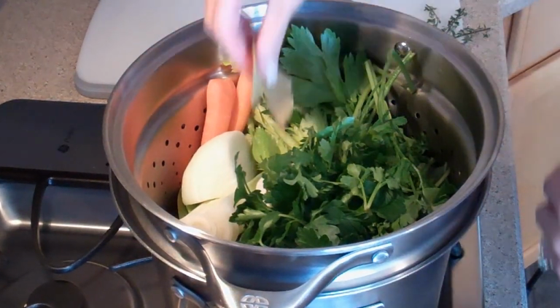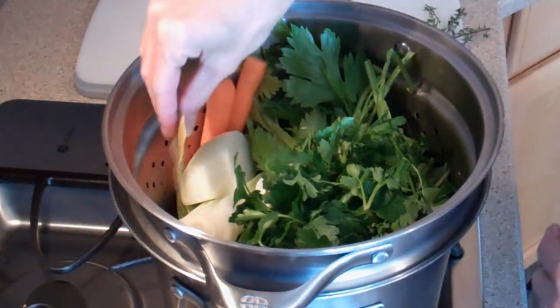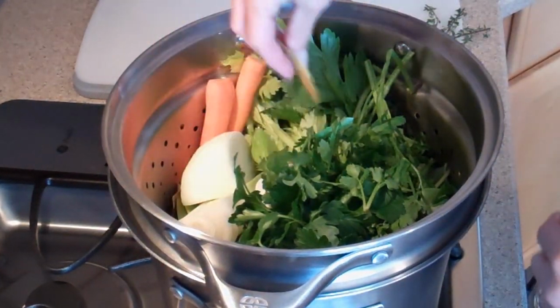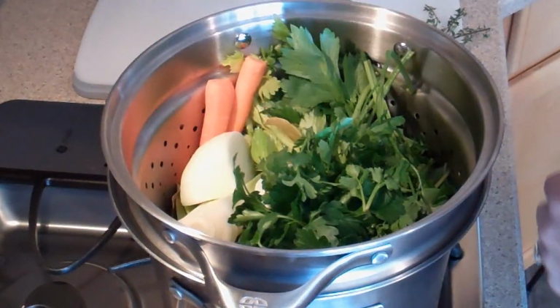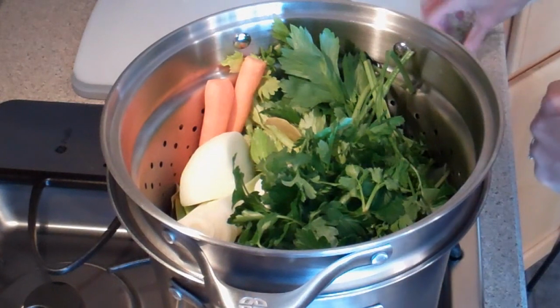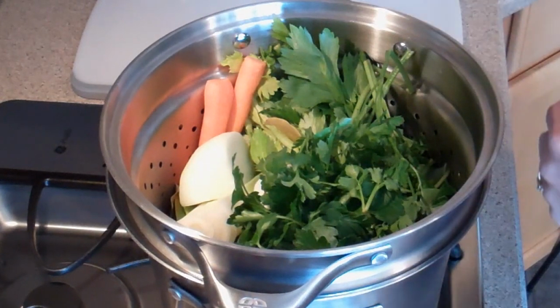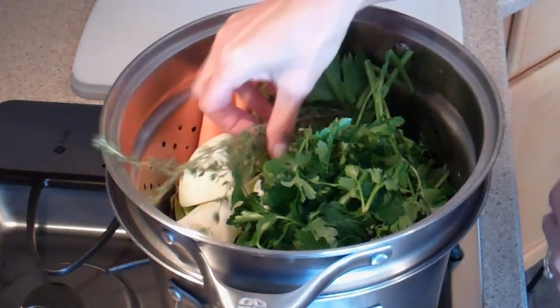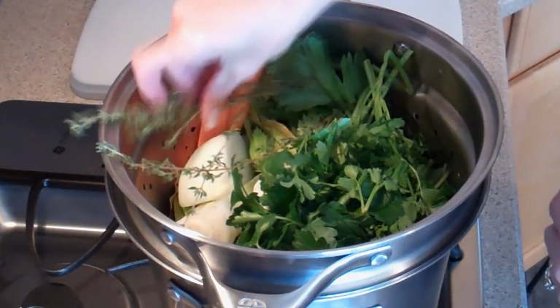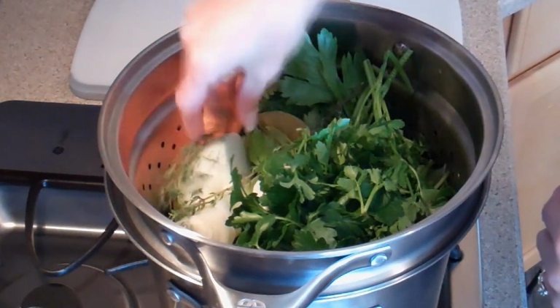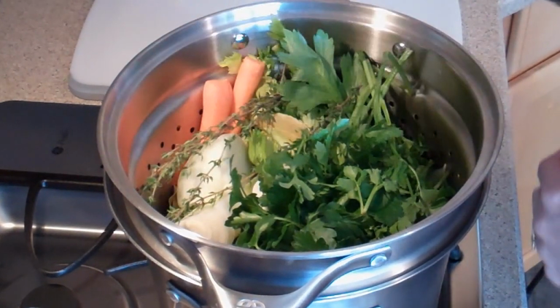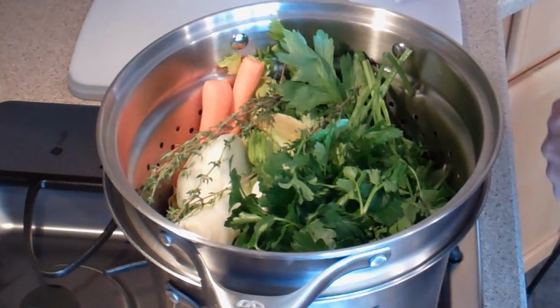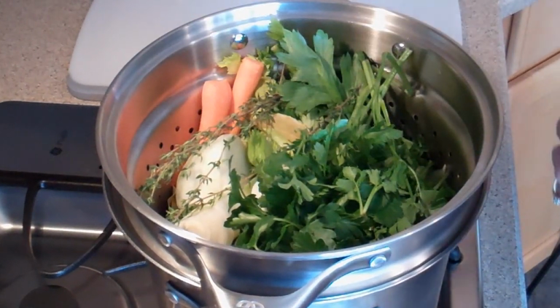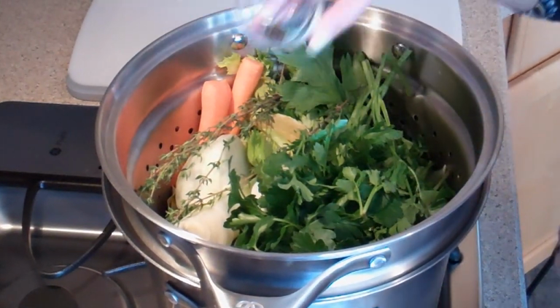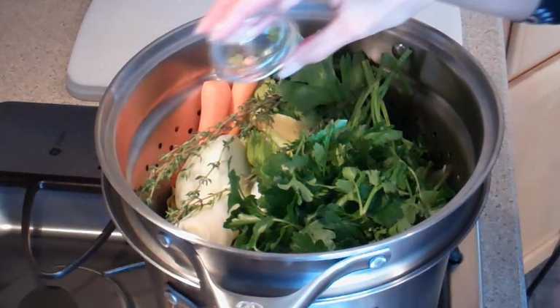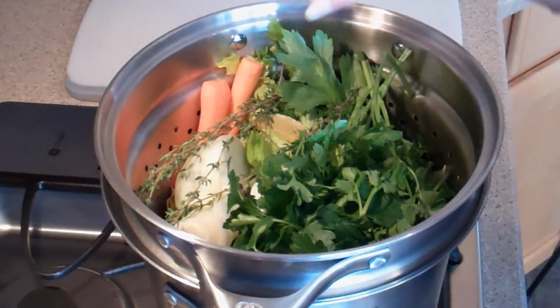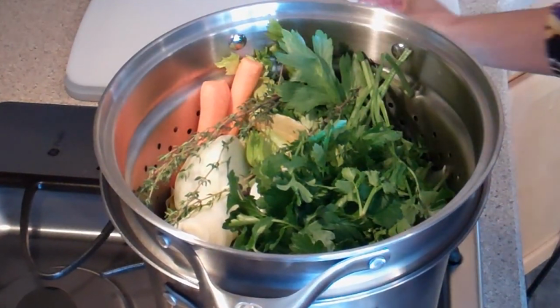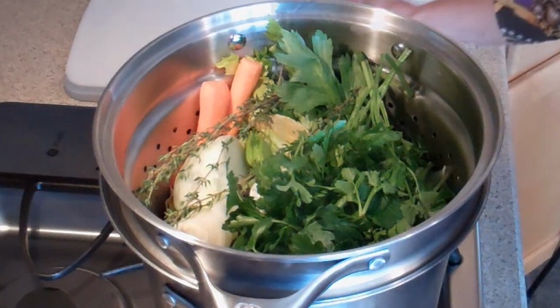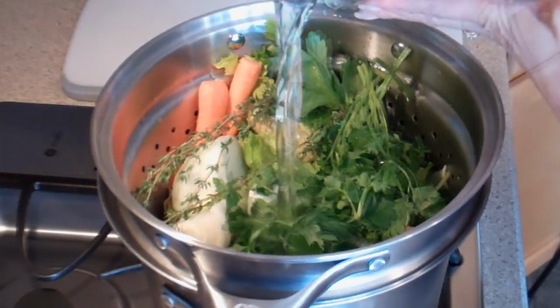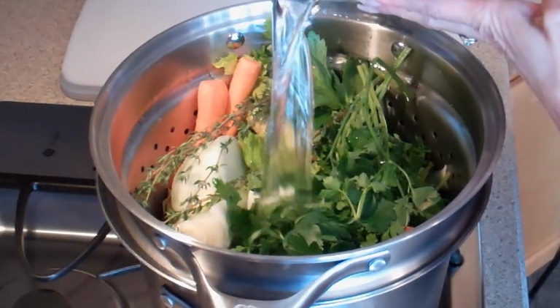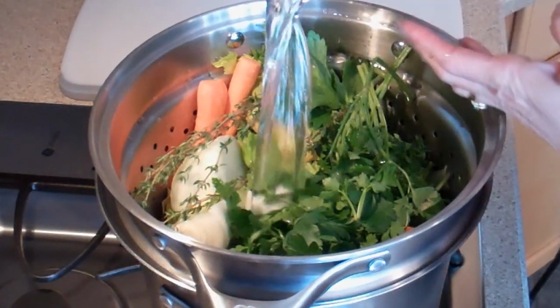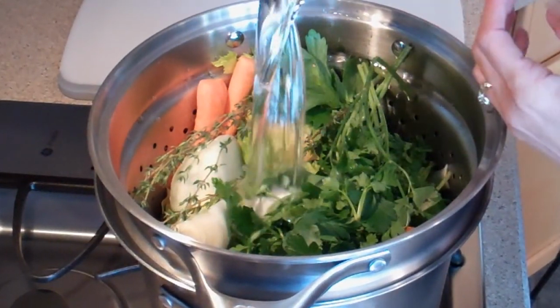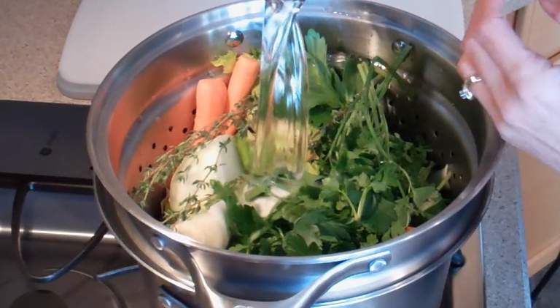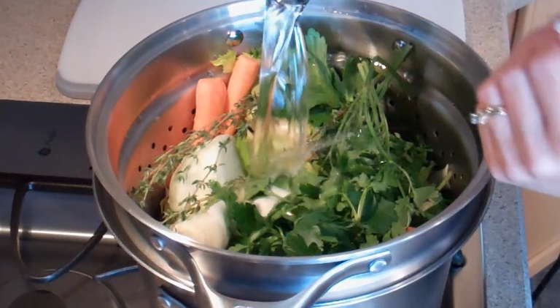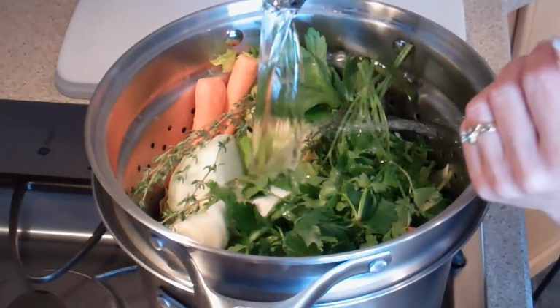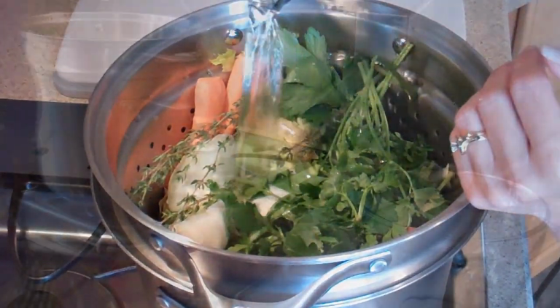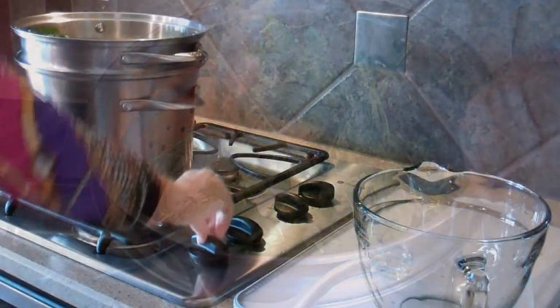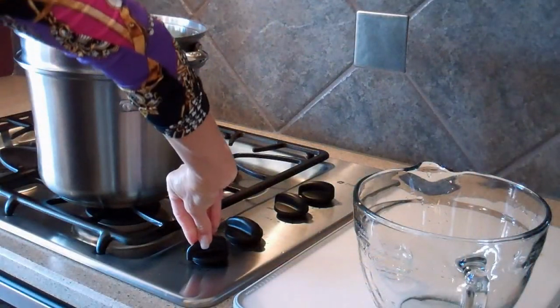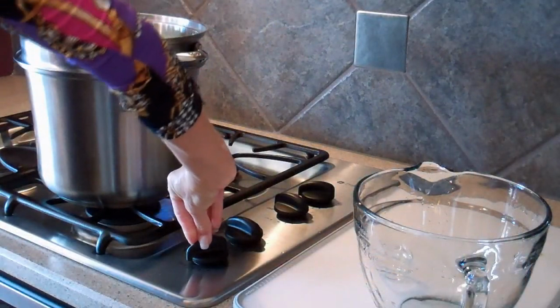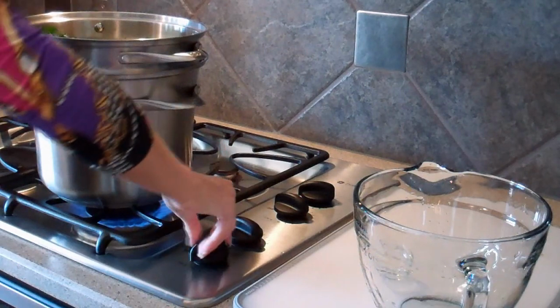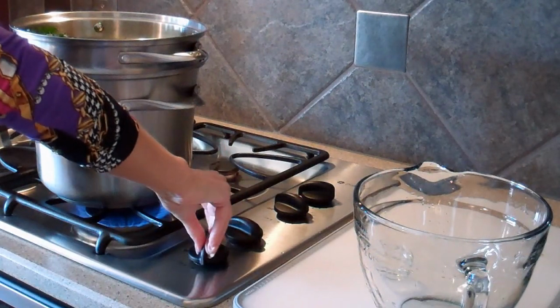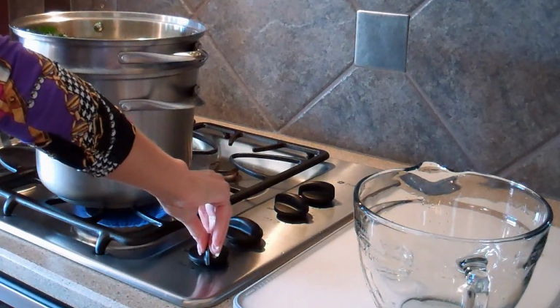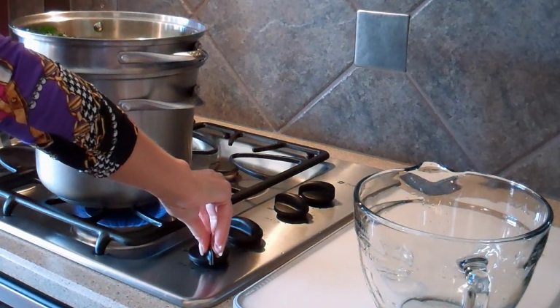Also add two bay leaves and four sprigs of fresh thyme, then eight to ten whole peppercorns. Add four quarts of water, then turn on the heat and cover until it comes to a boil.